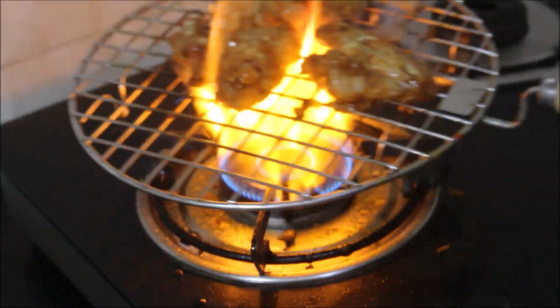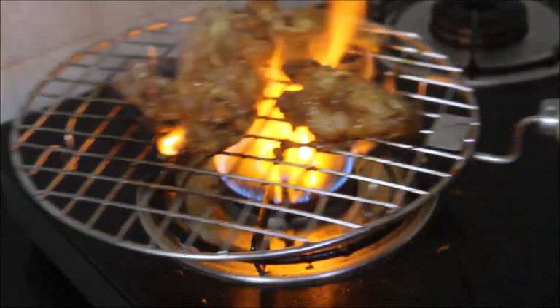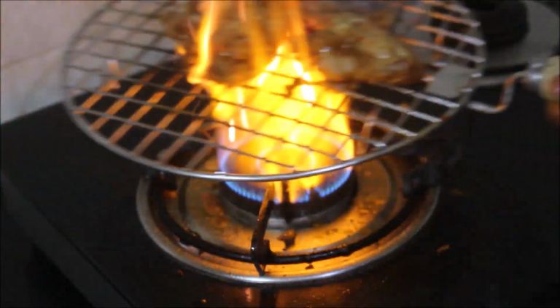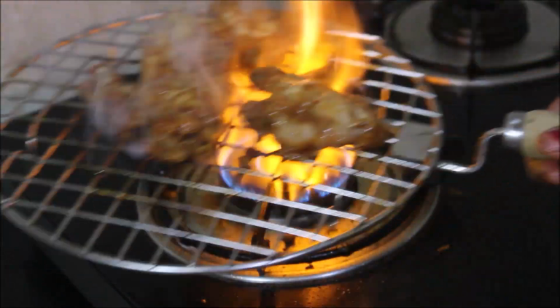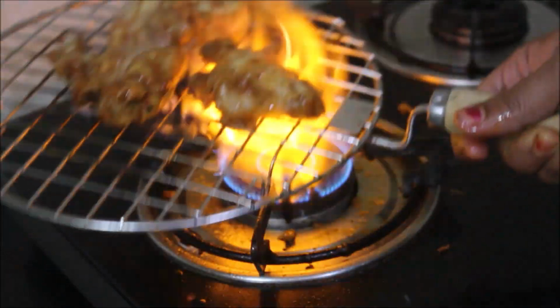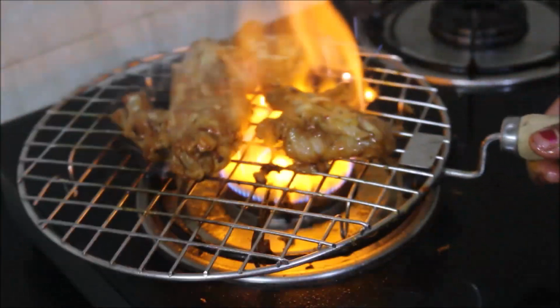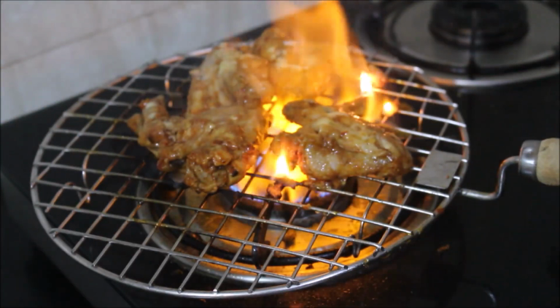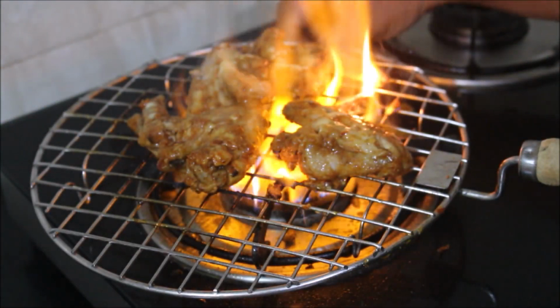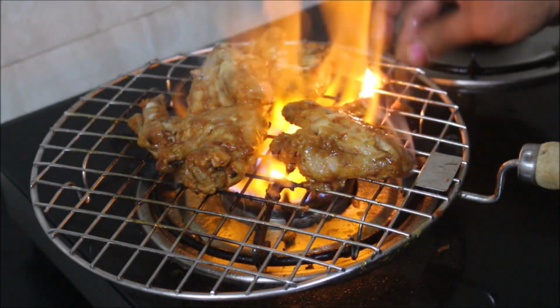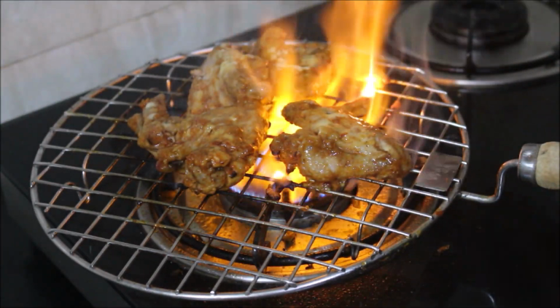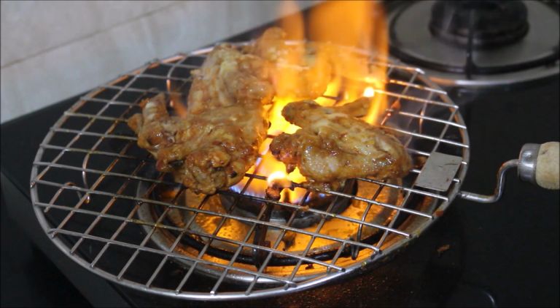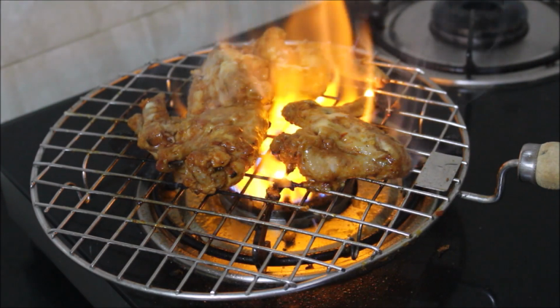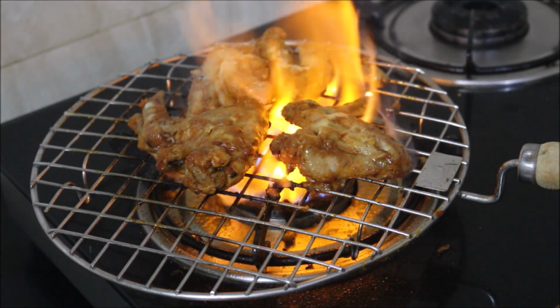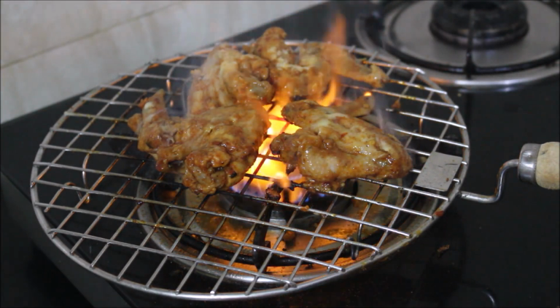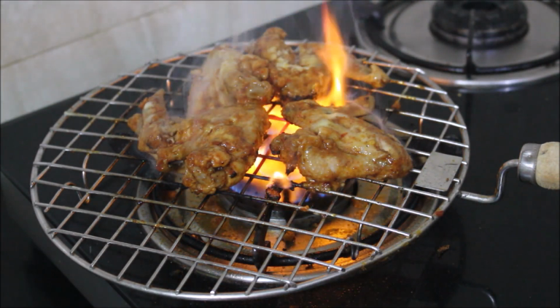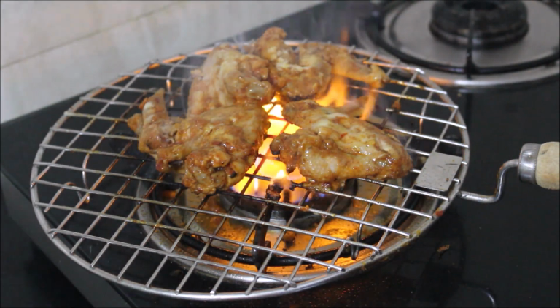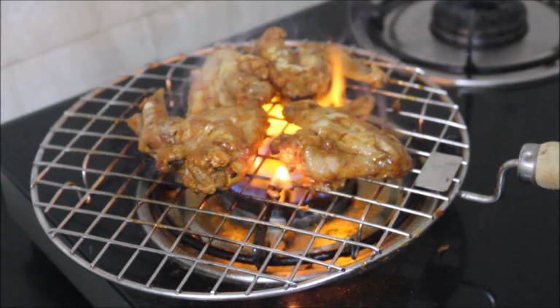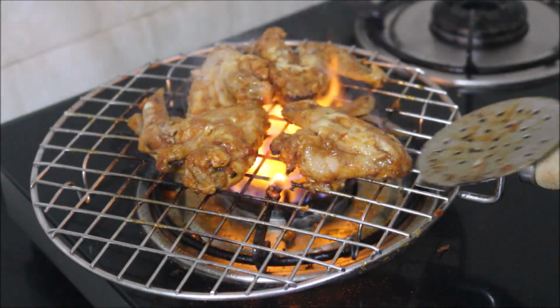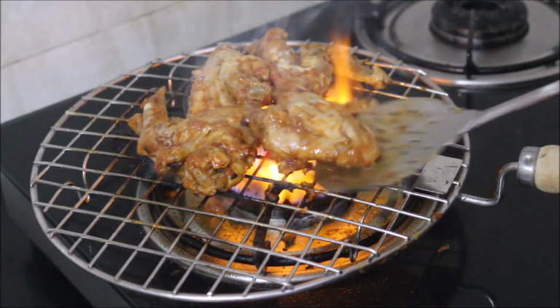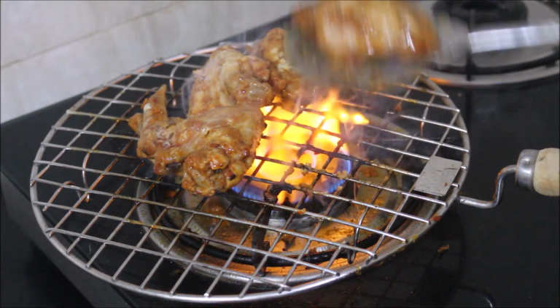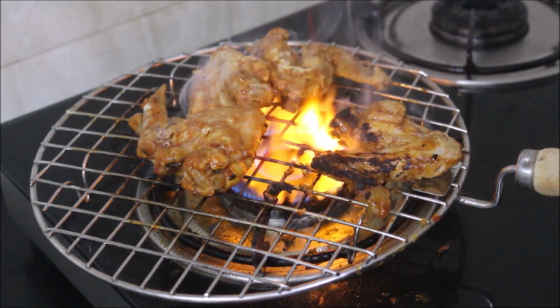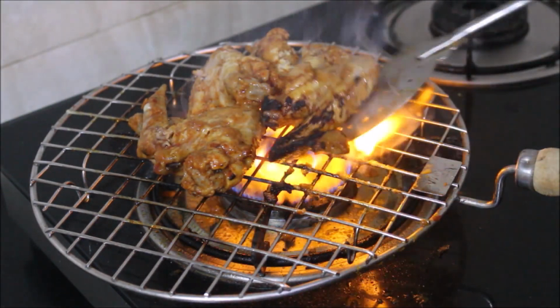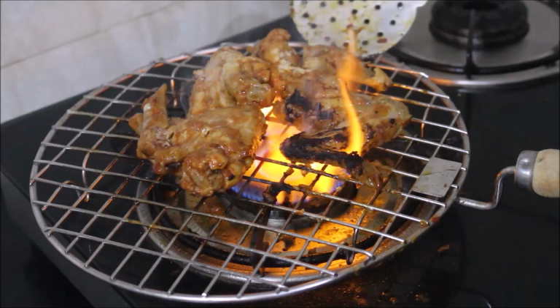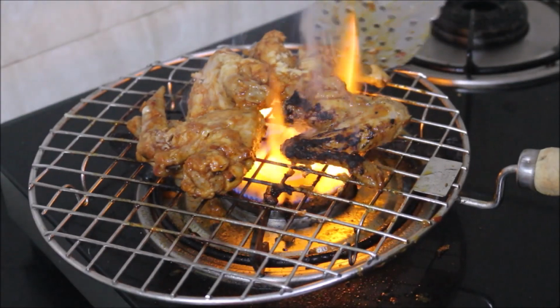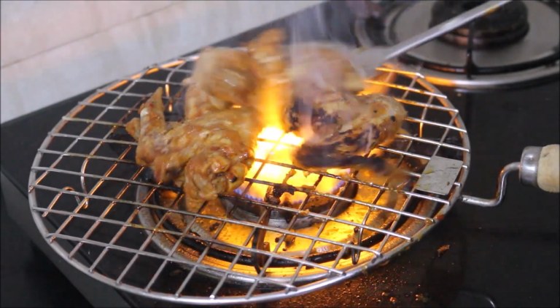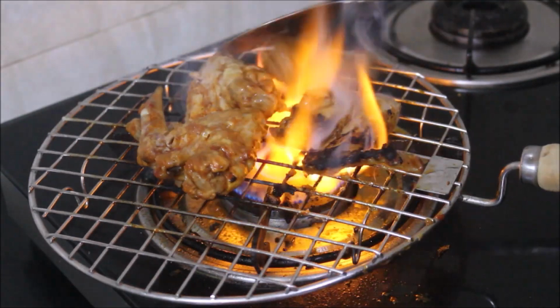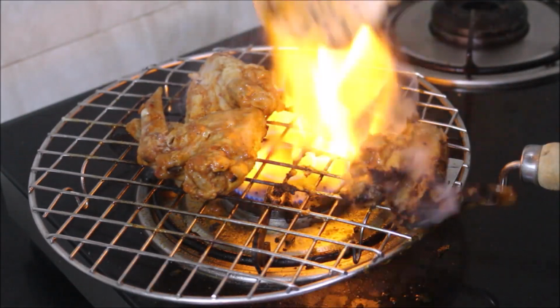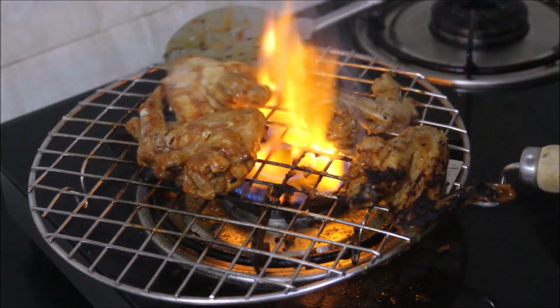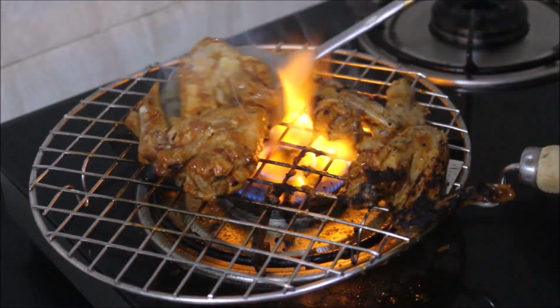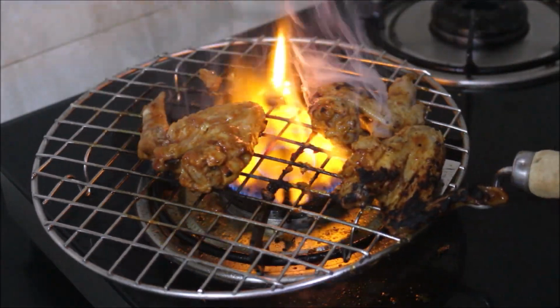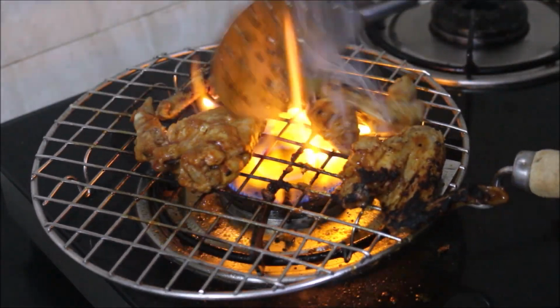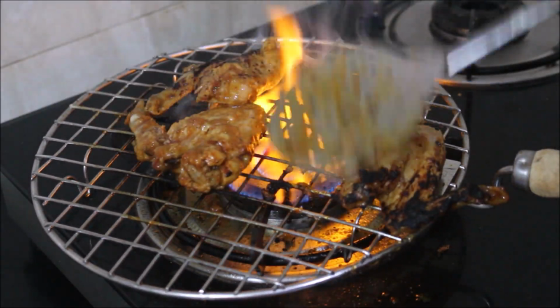Once I prepare these chicken wings I am going to be serving them hot. Do like this video, comment, share it with your friends and do subscribe to my channel. I will be seeing you soon with the next recipe video friends. This is Vidya Lakshmi — thank you so much for watching.